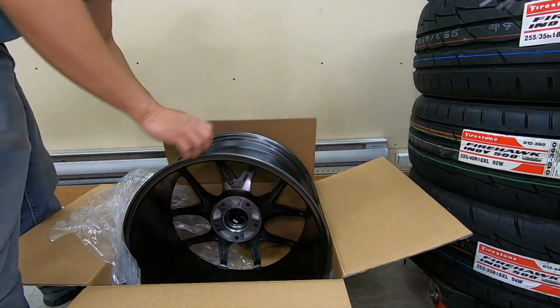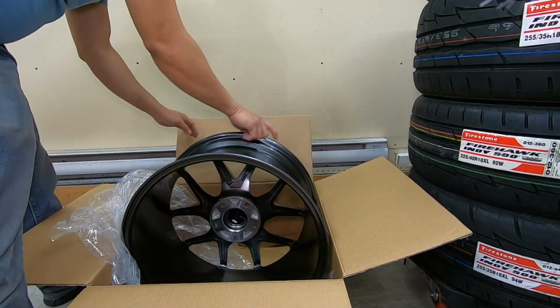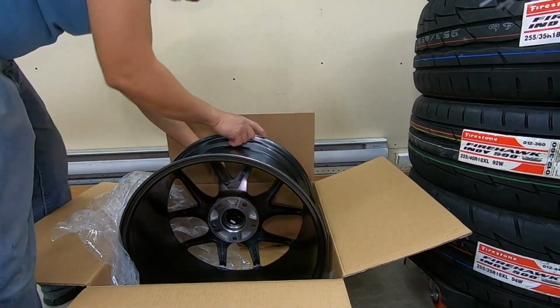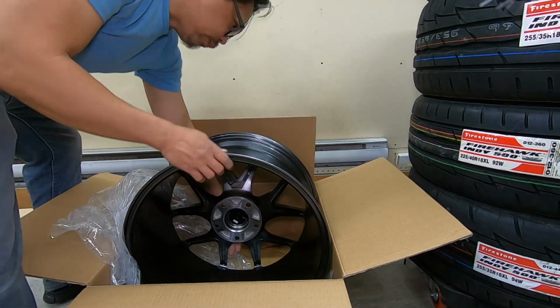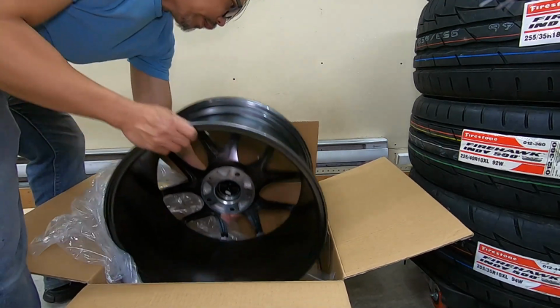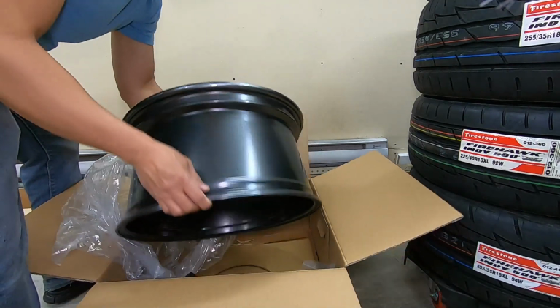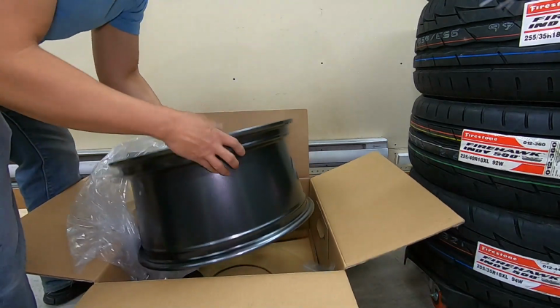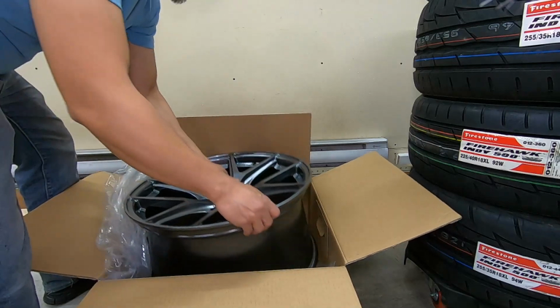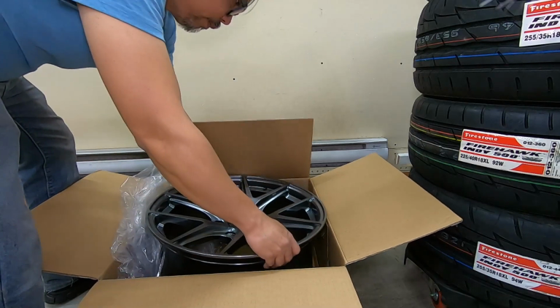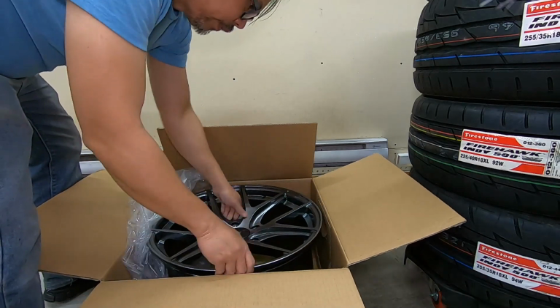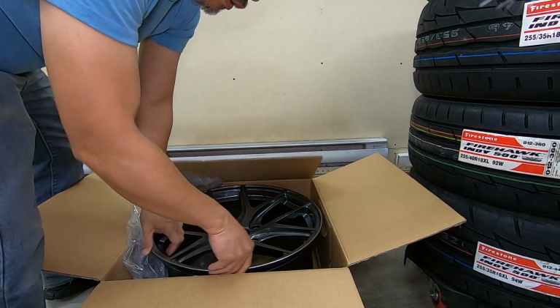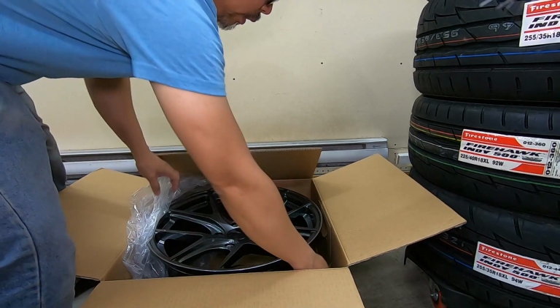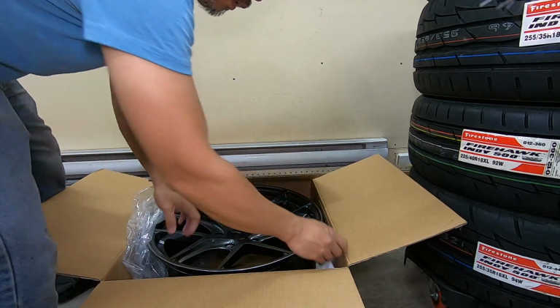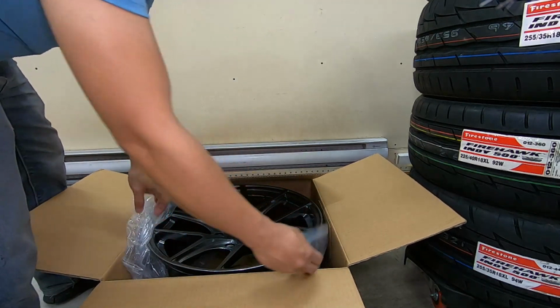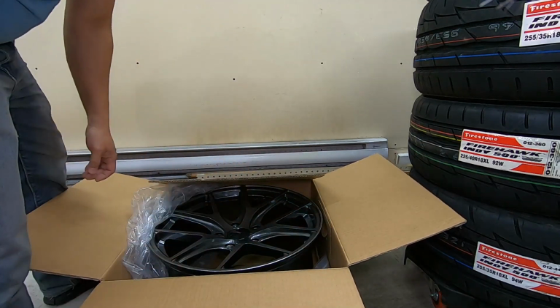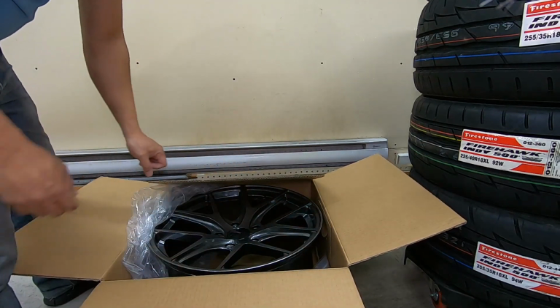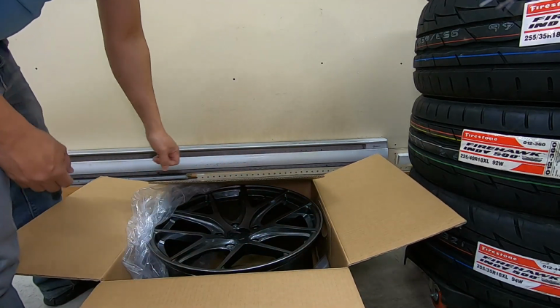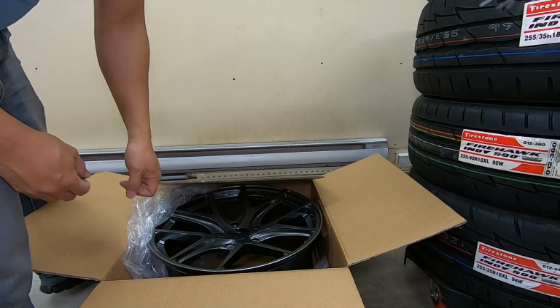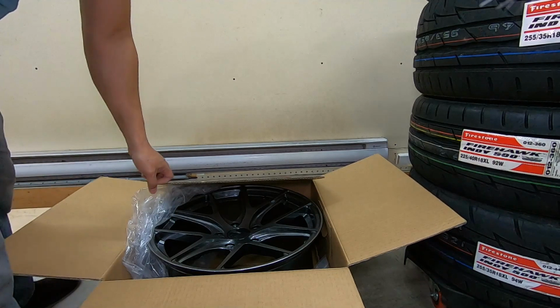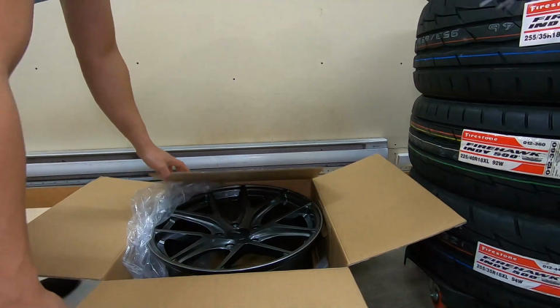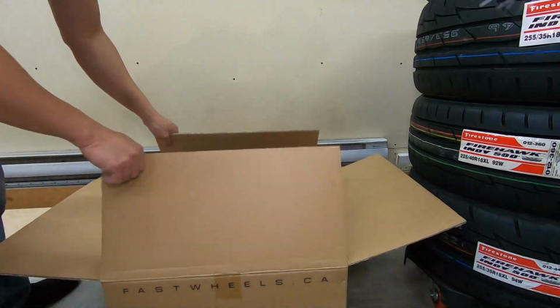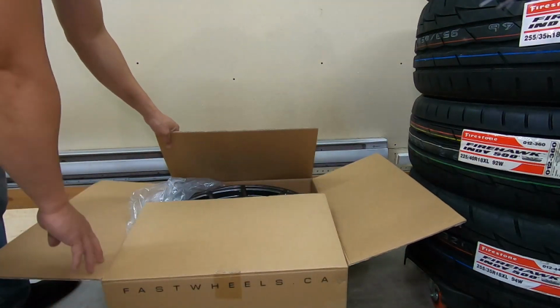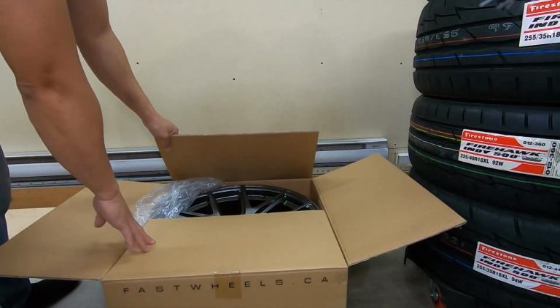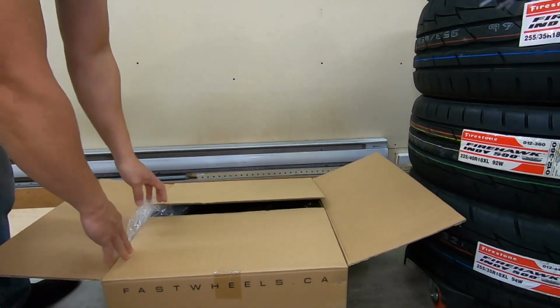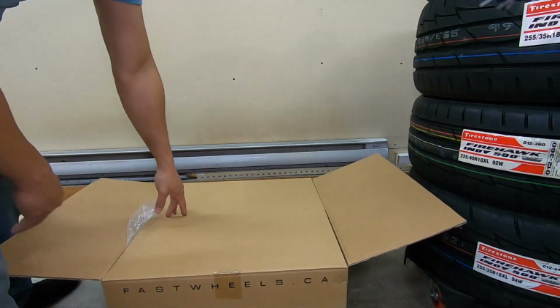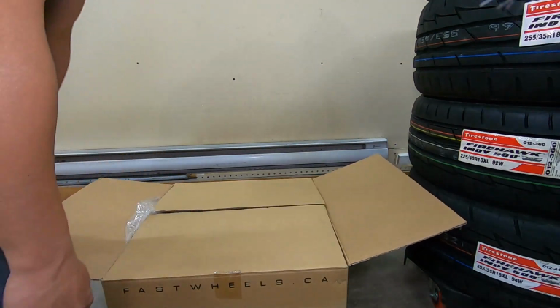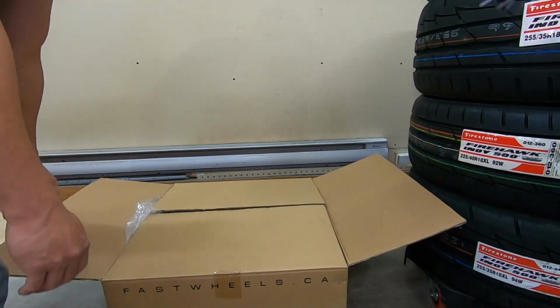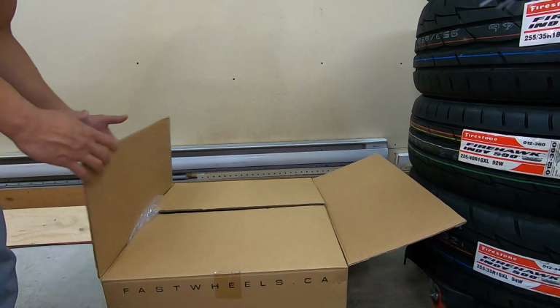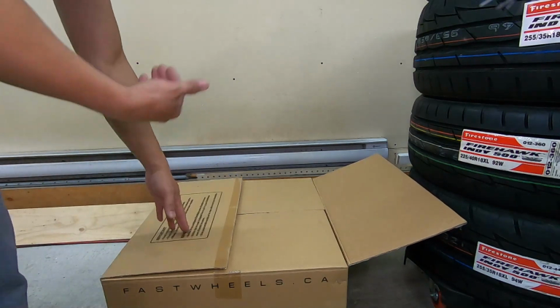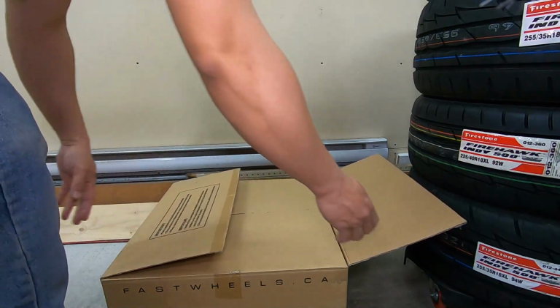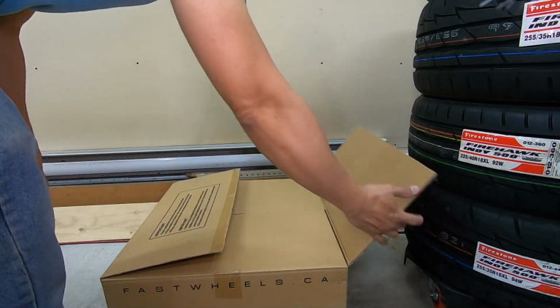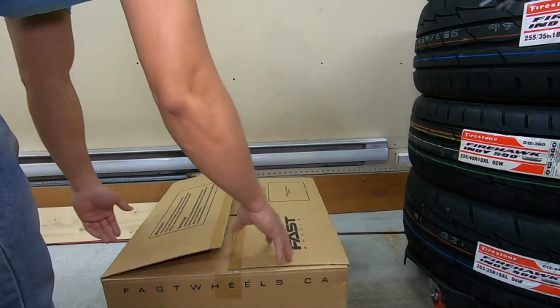I can't wait to install these wheels. The stock wheels look good too, but I prefer these because they're wider, which means I can fit a wider tire.